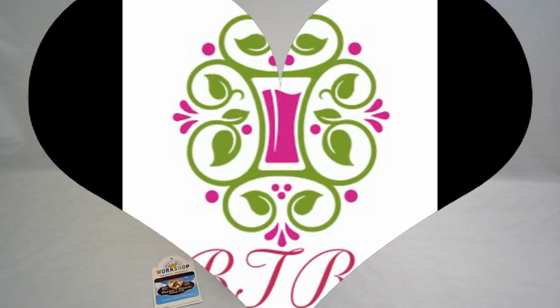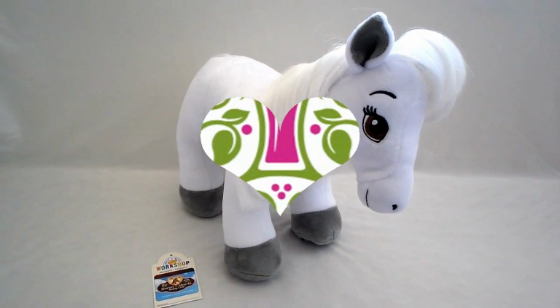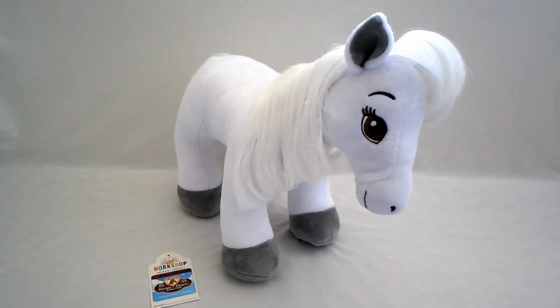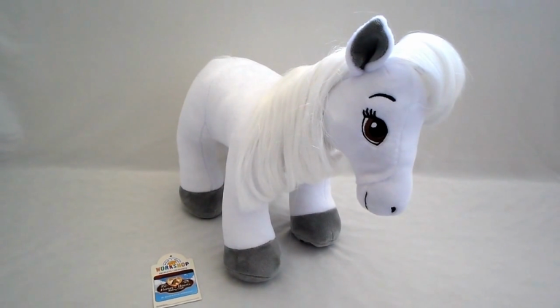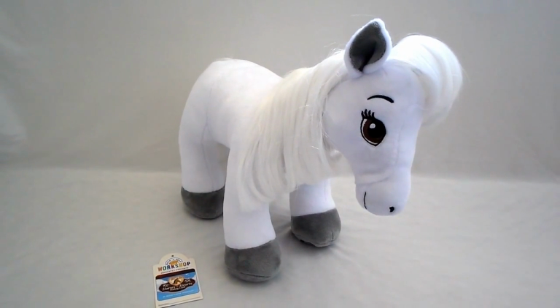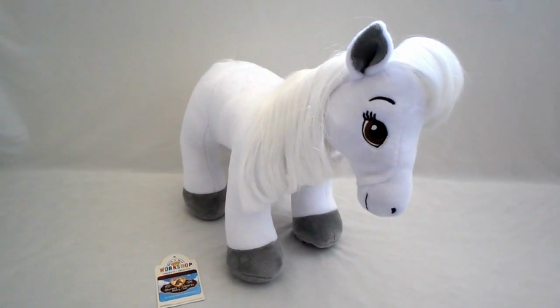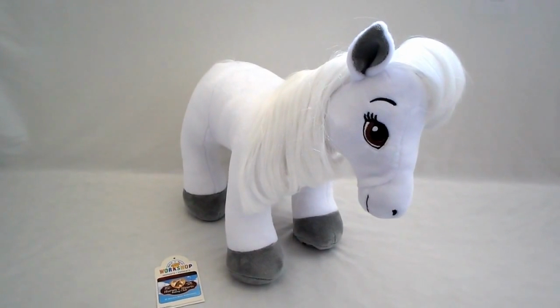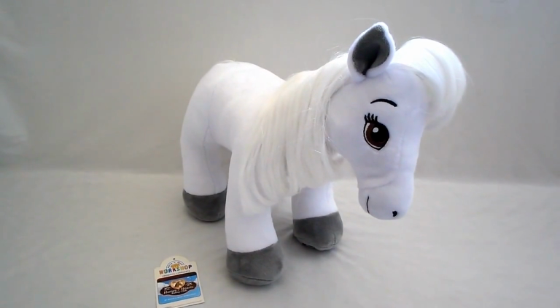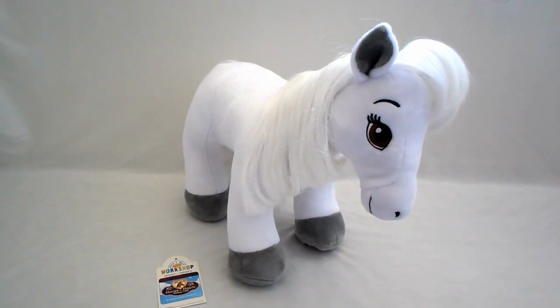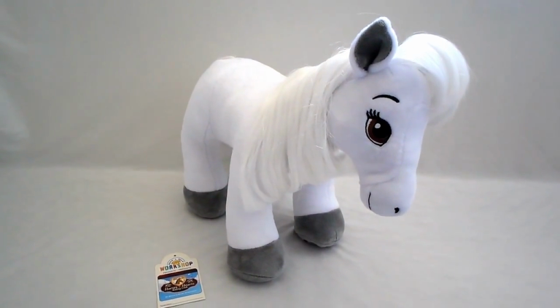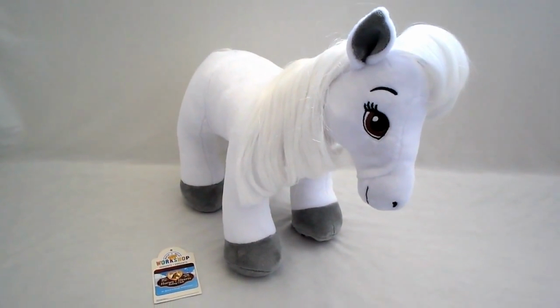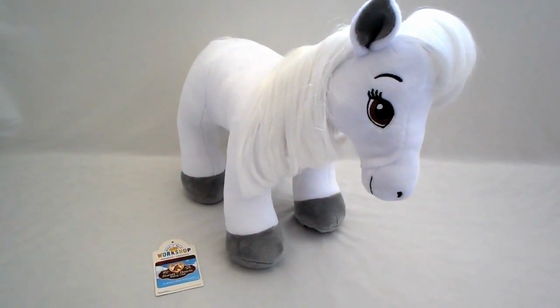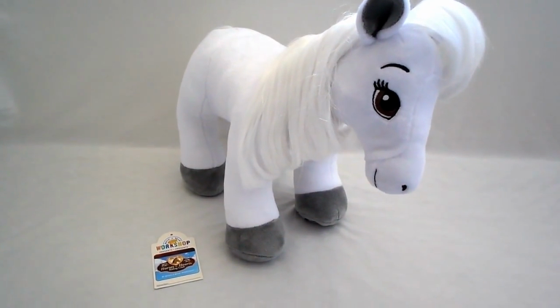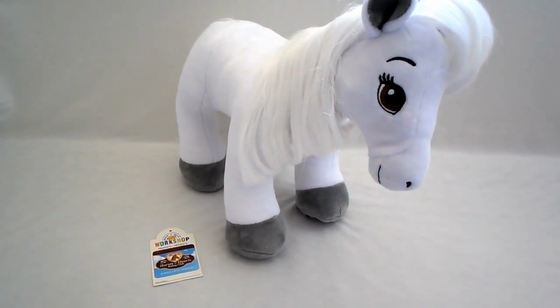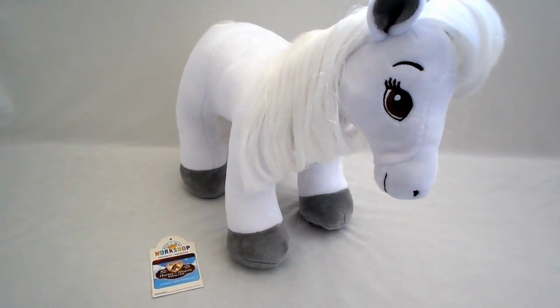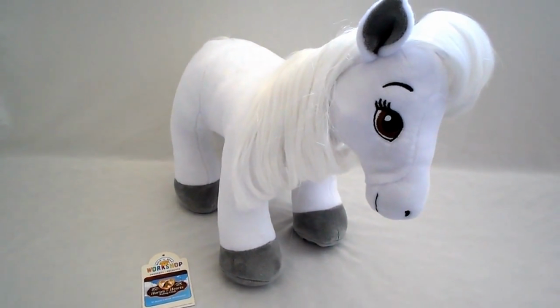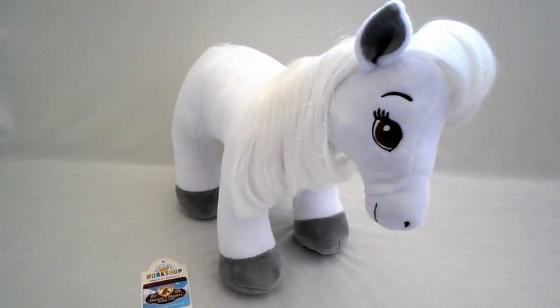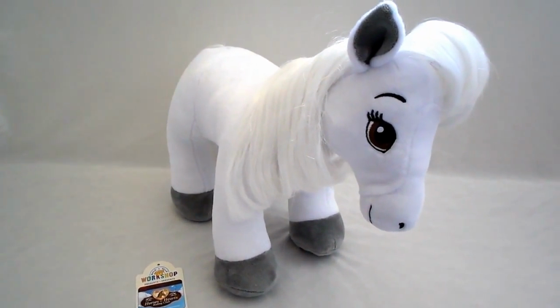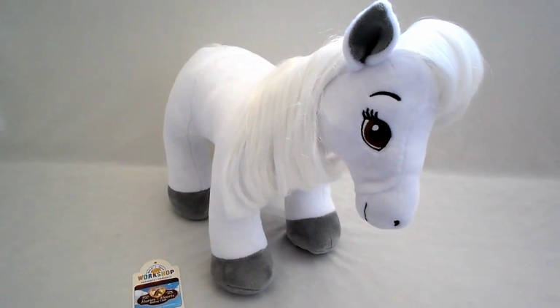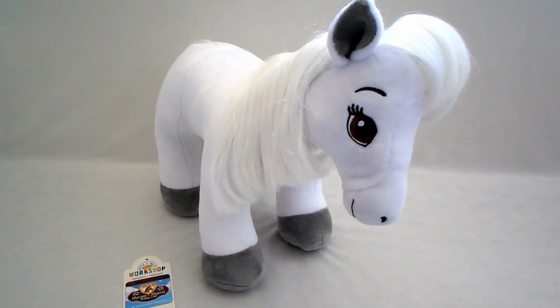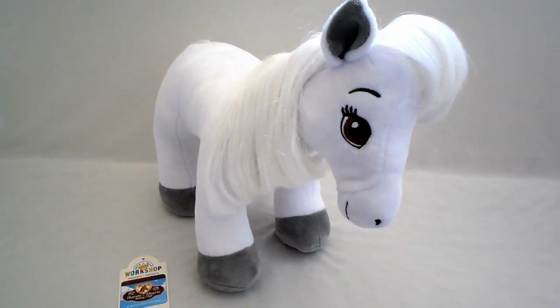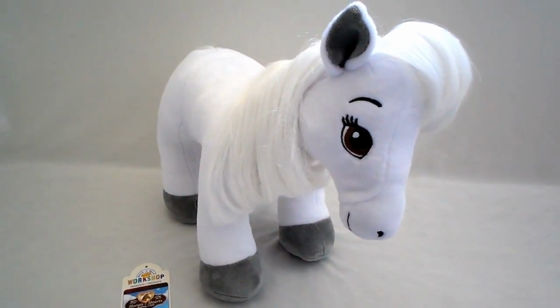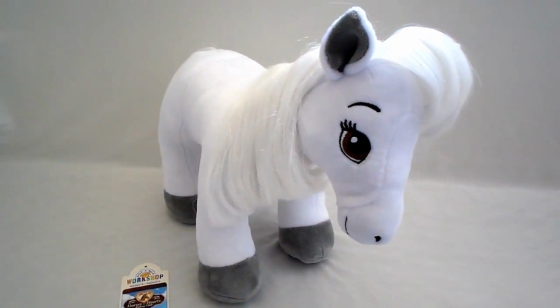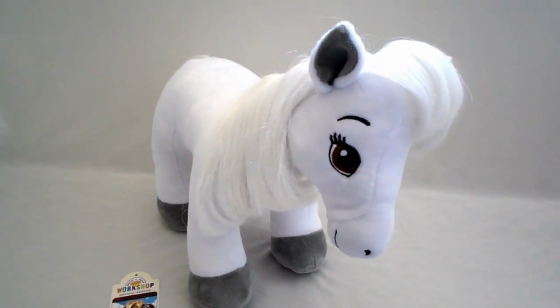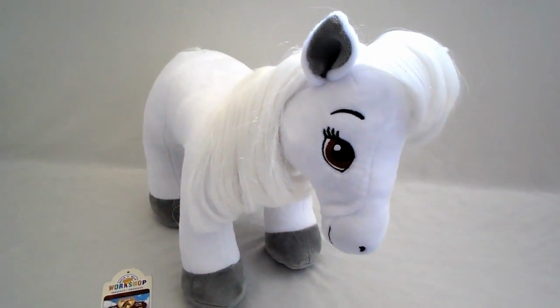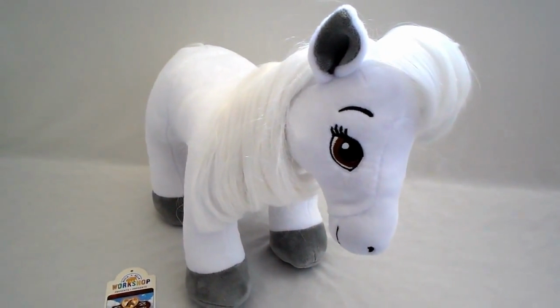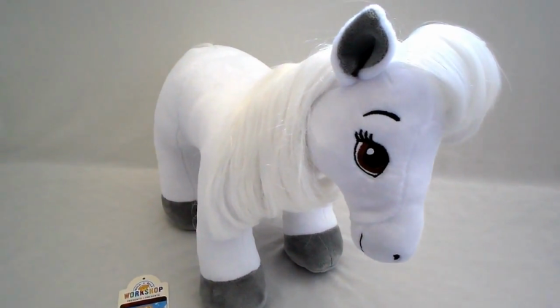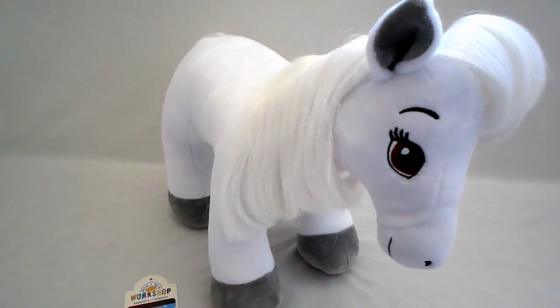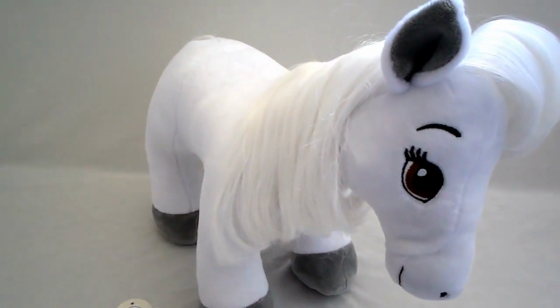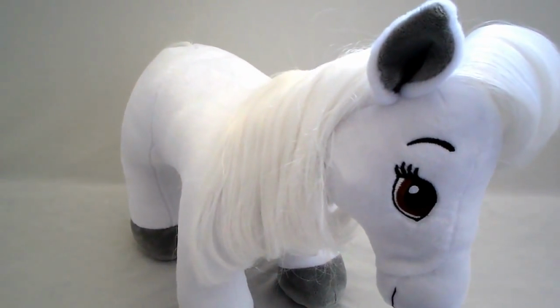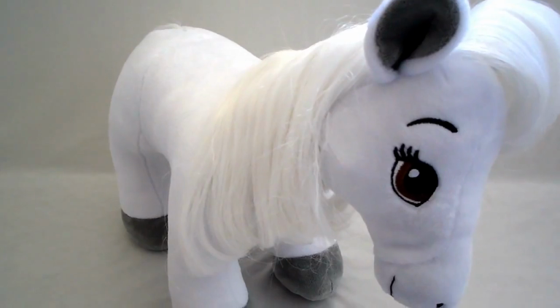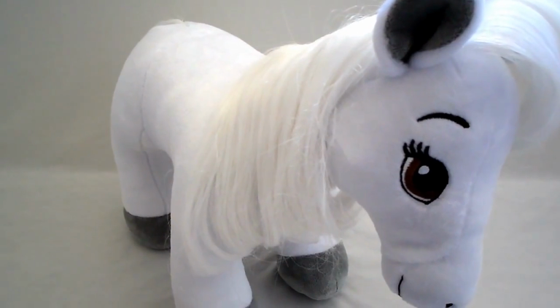Hello, this is another BTR horse review from Build-A-Bear Workshop. This is a web exclusive, which means you can only get it off of the Build-A-Bear Workshop website — that's BuildABear.com.